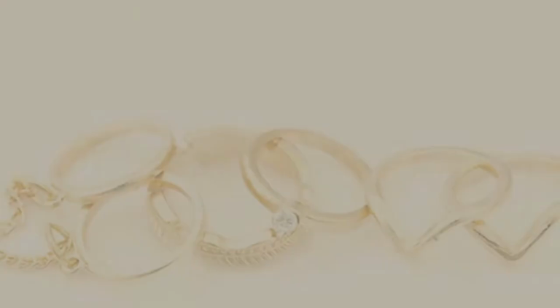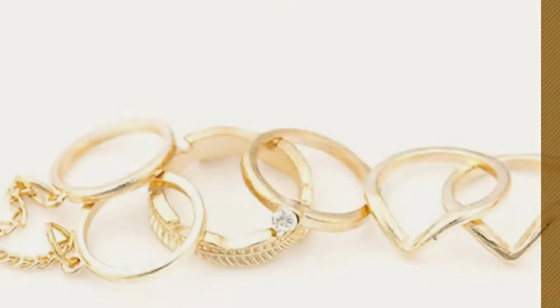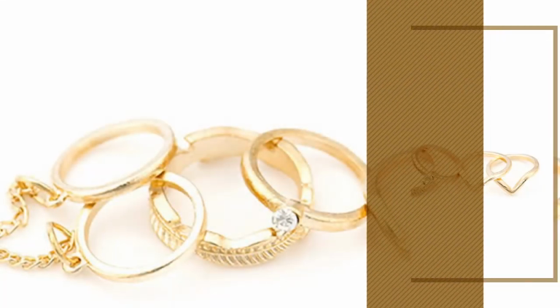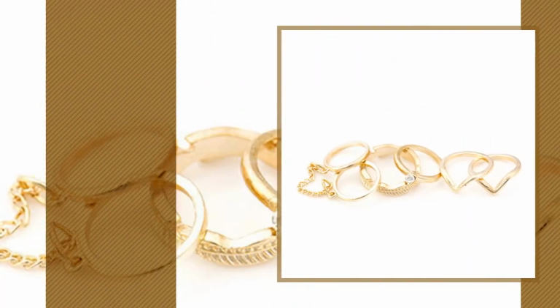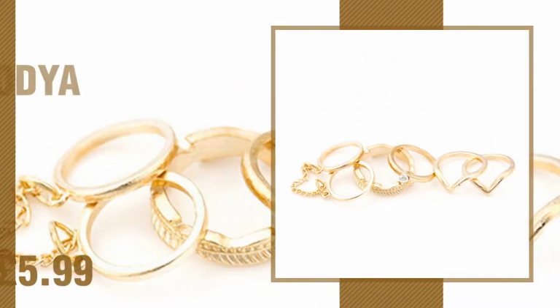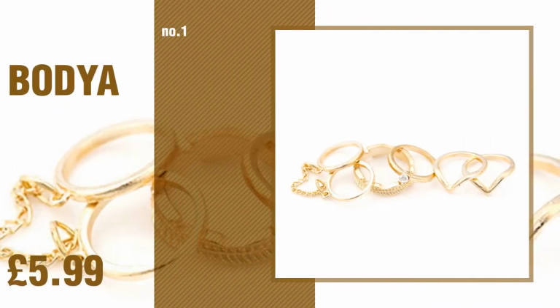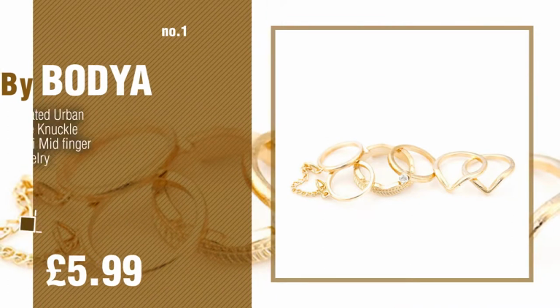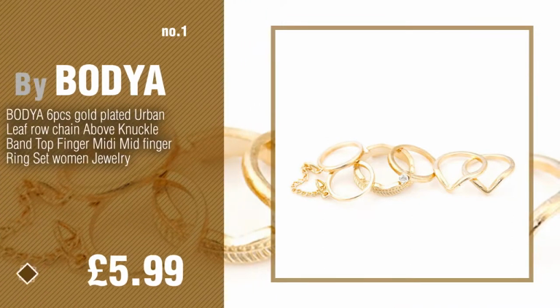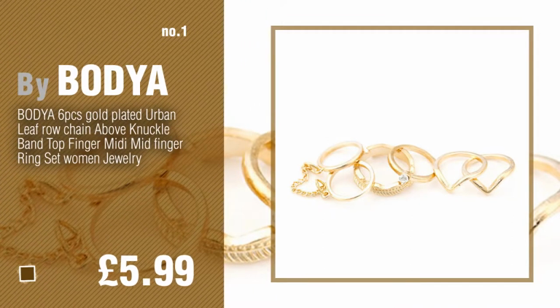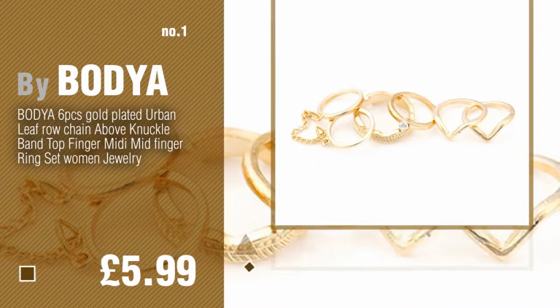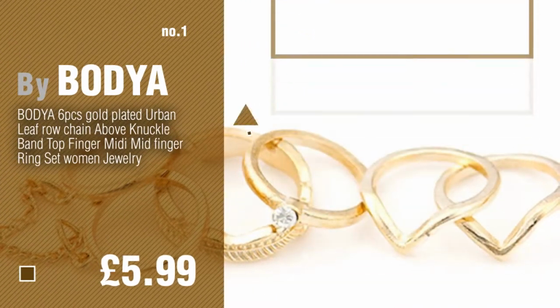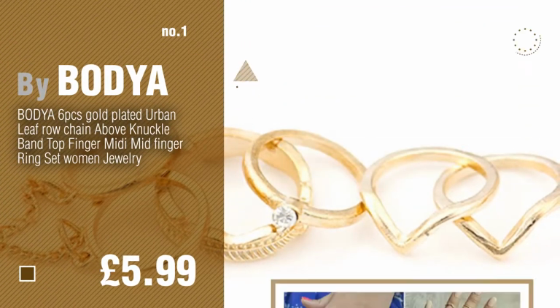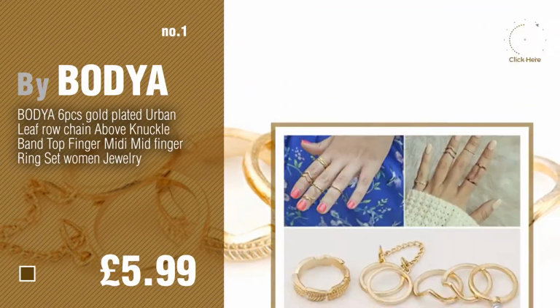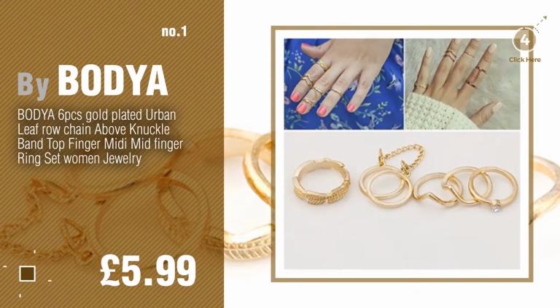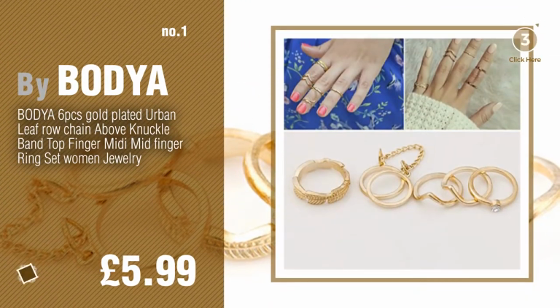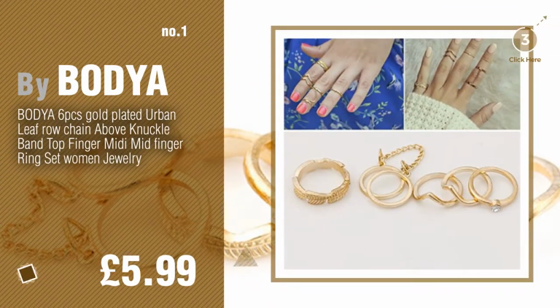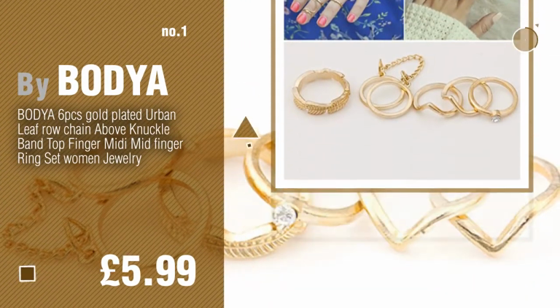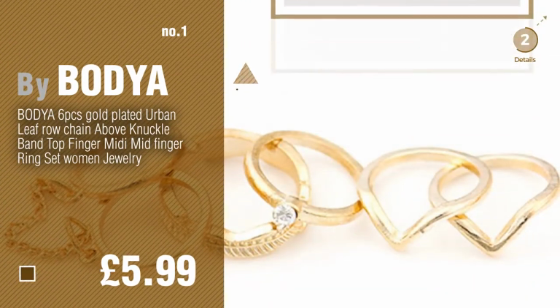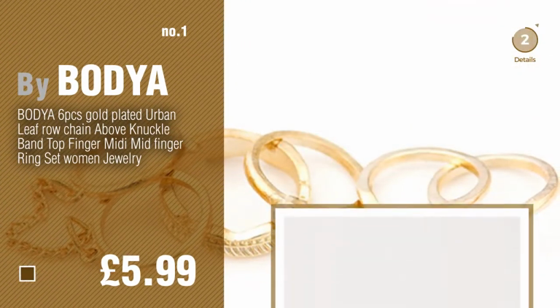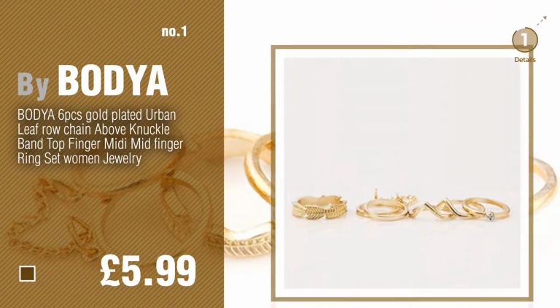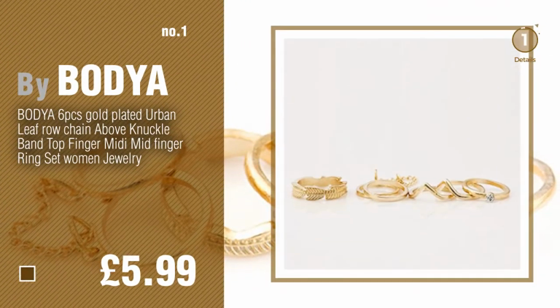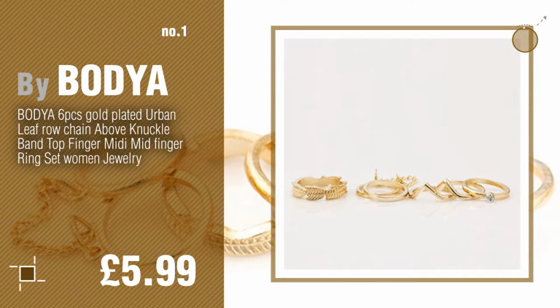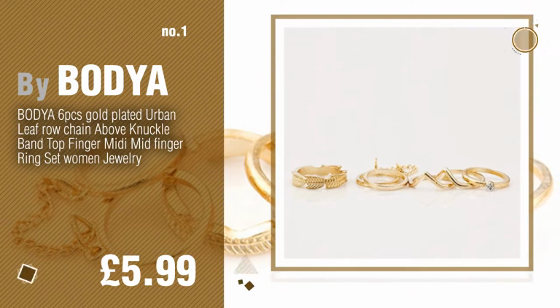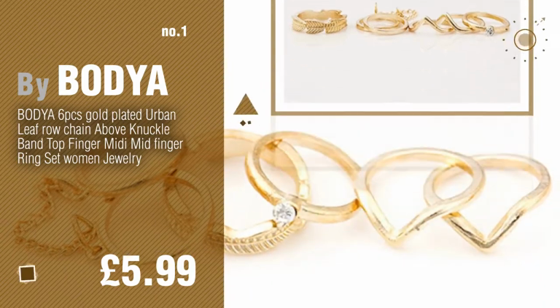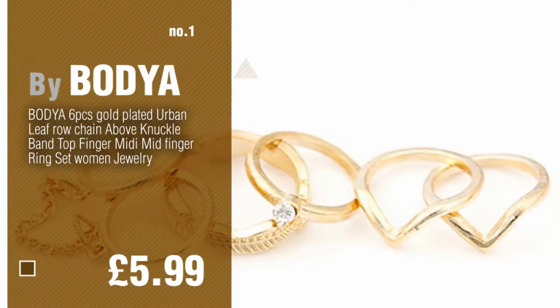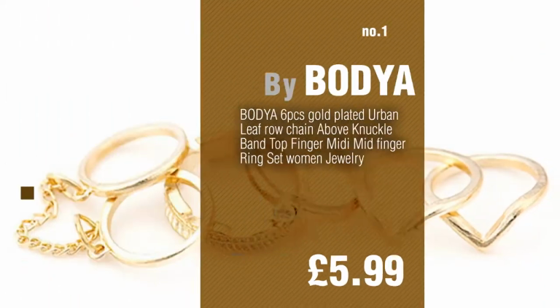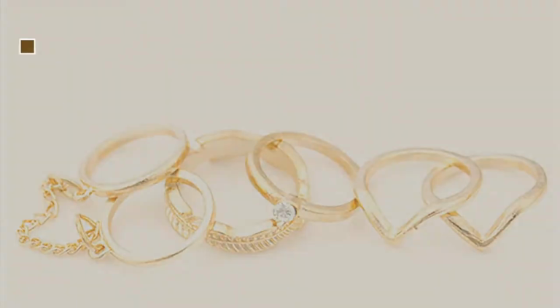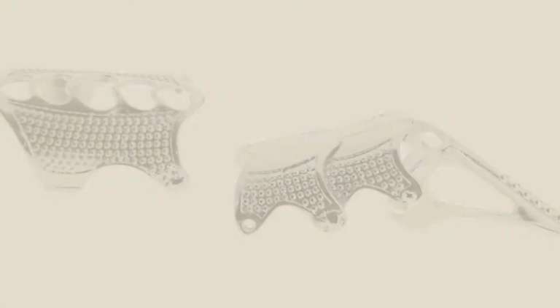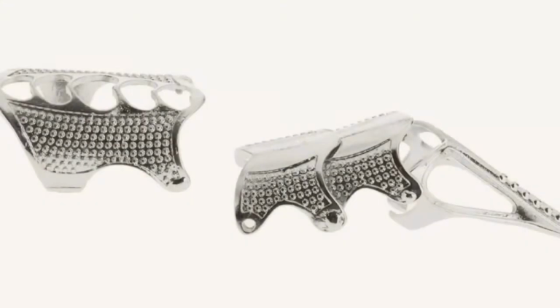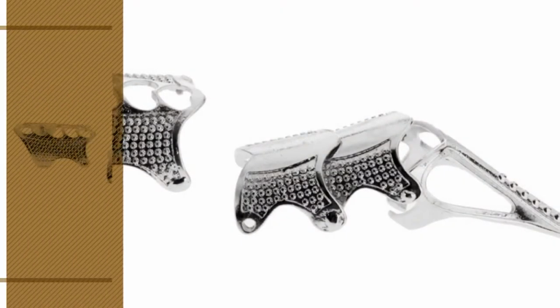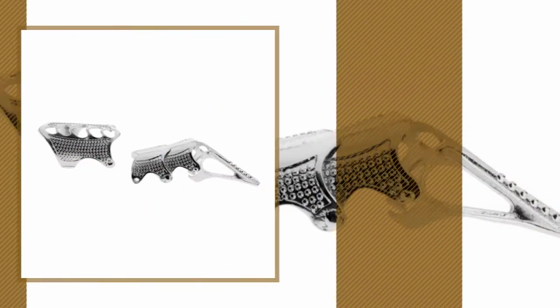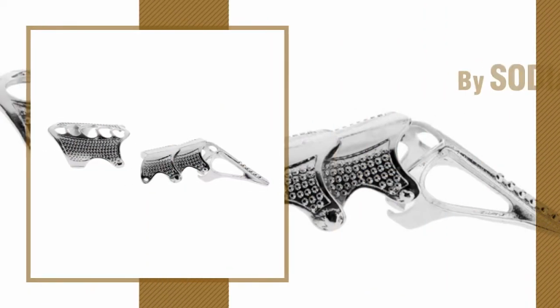Number 1. Most popular by Bodia. Watch this video and get inspired. Number 2. By Sojila.